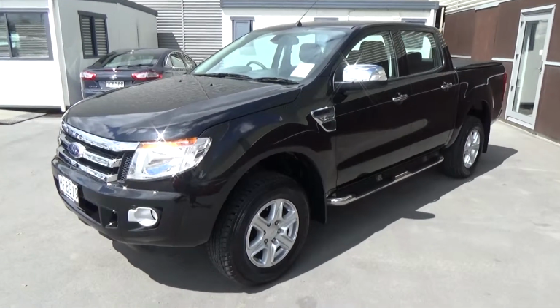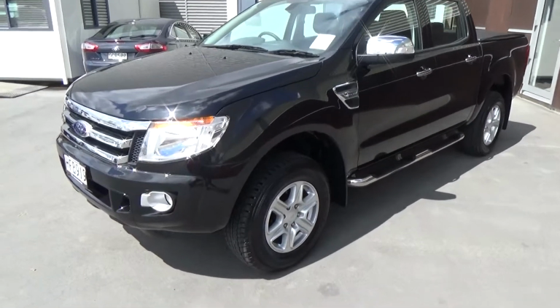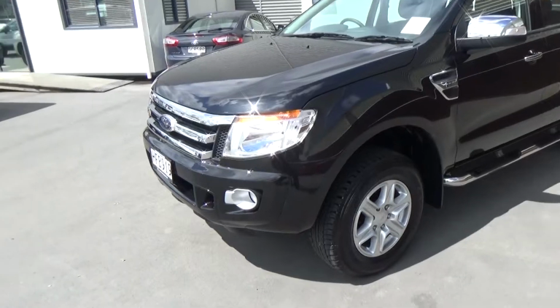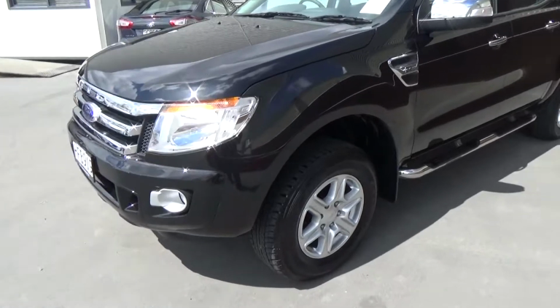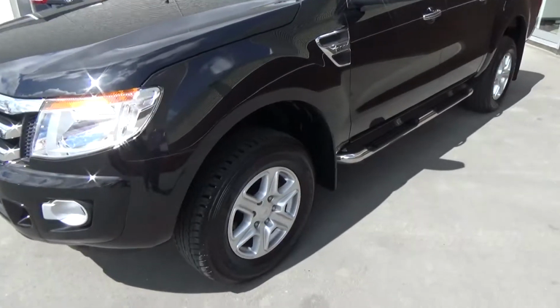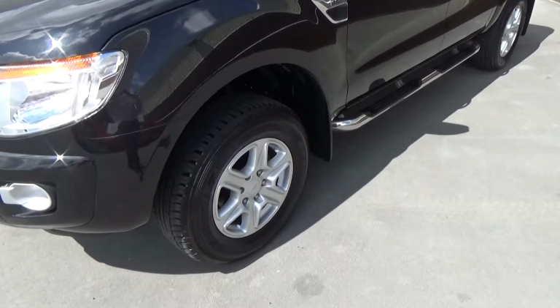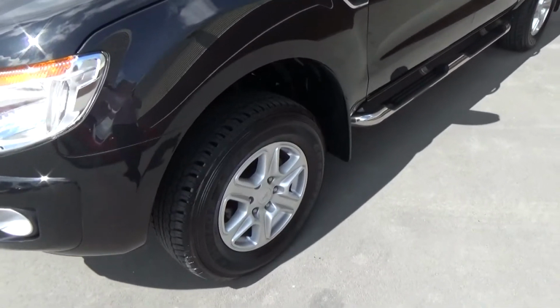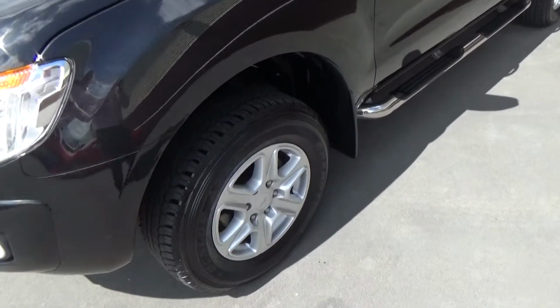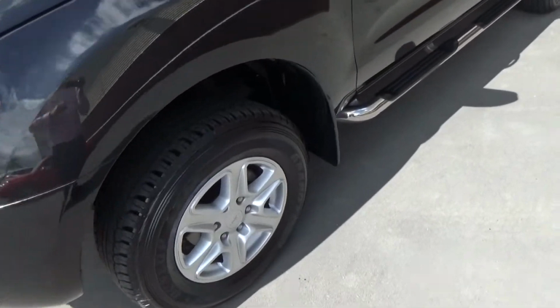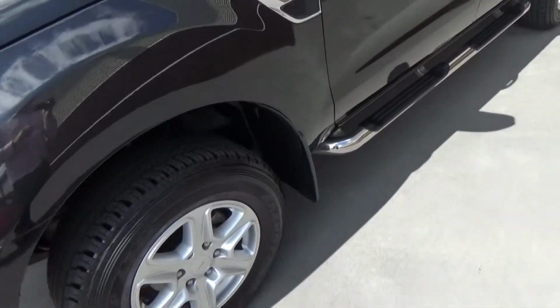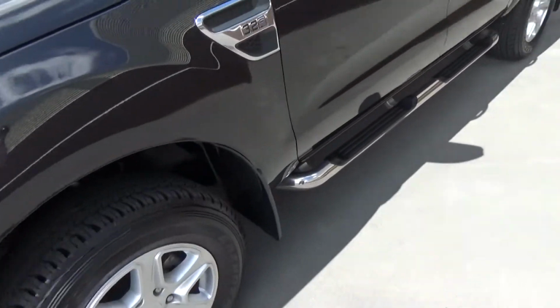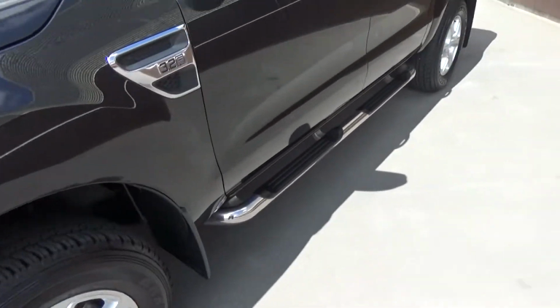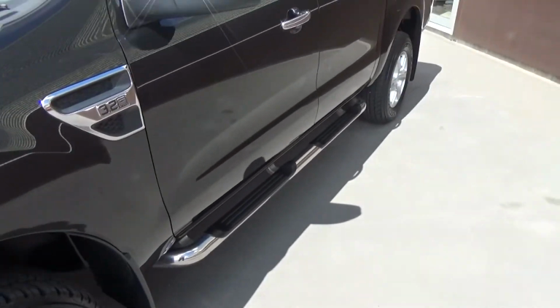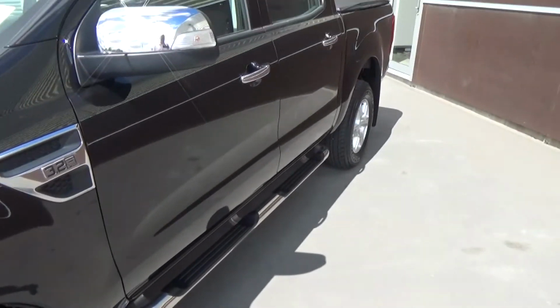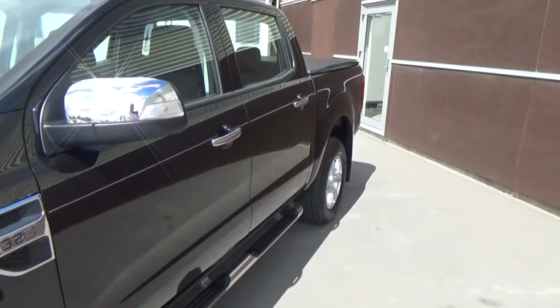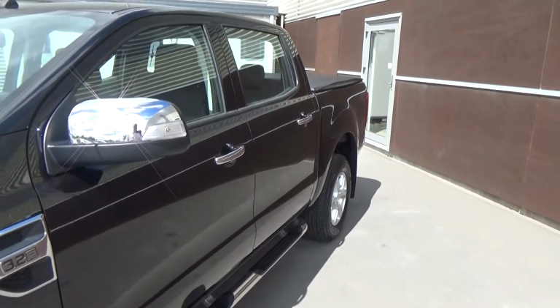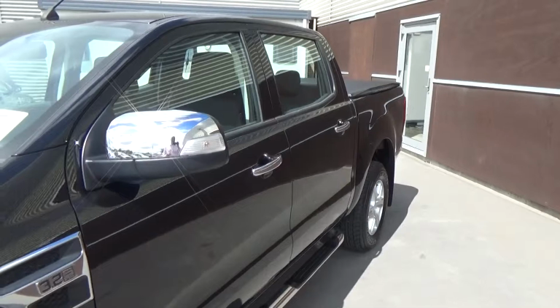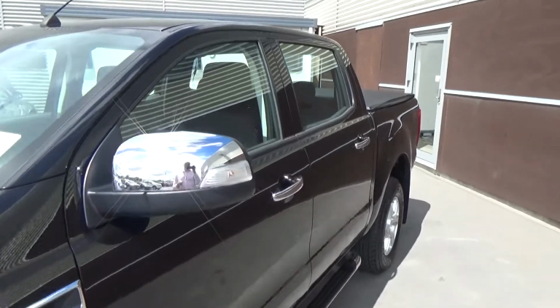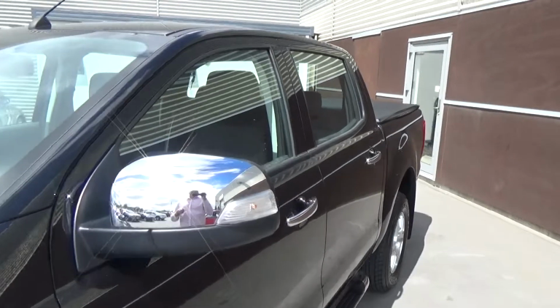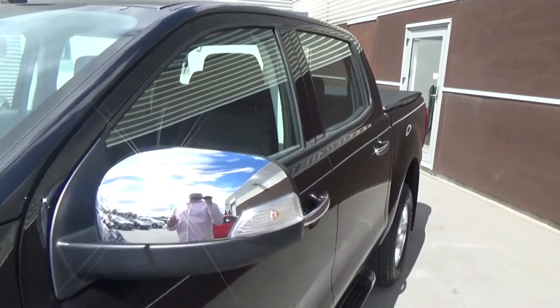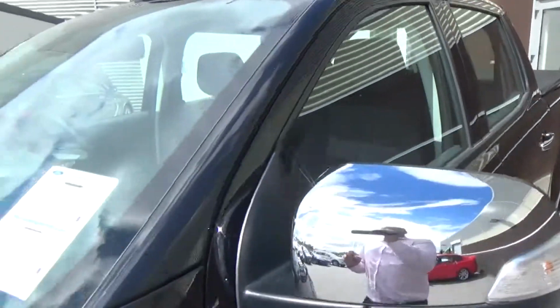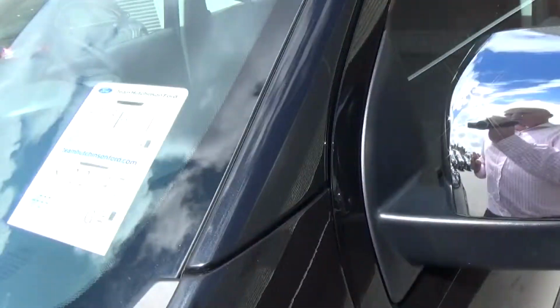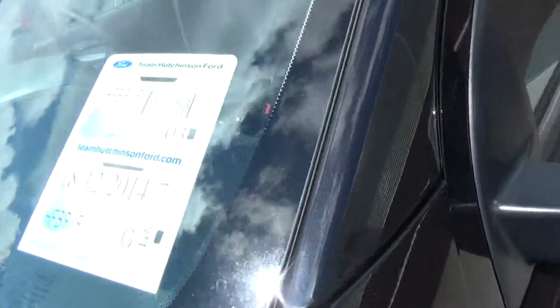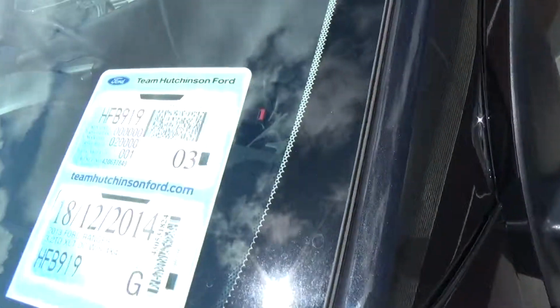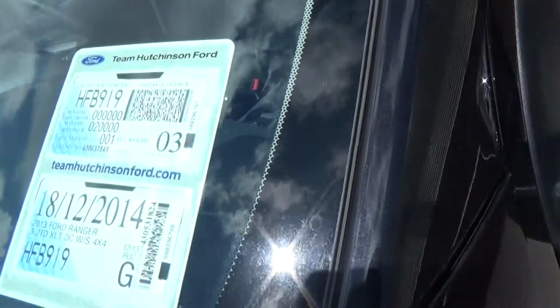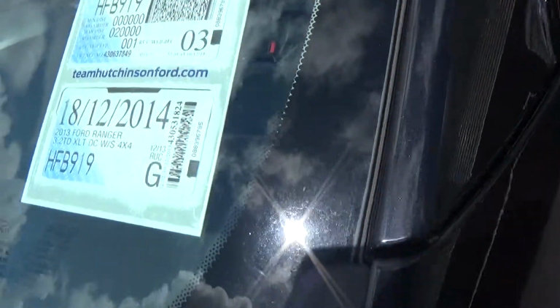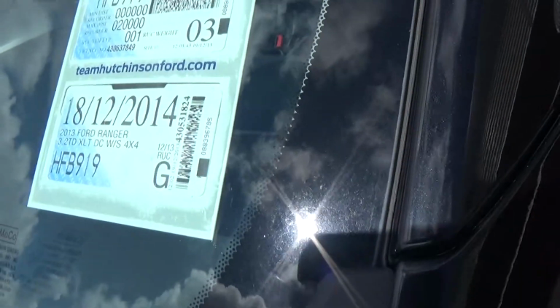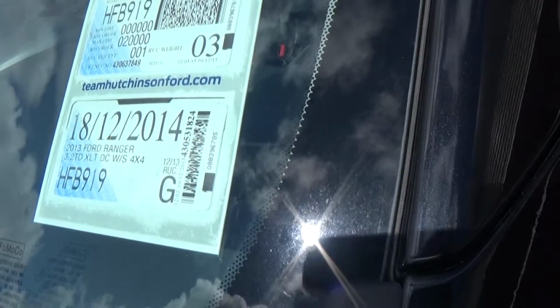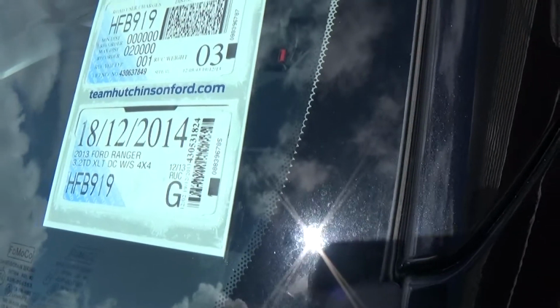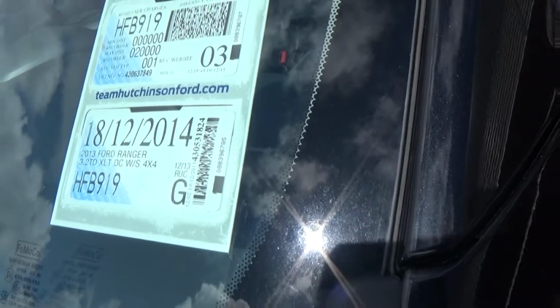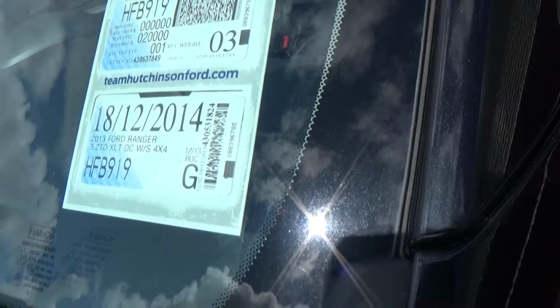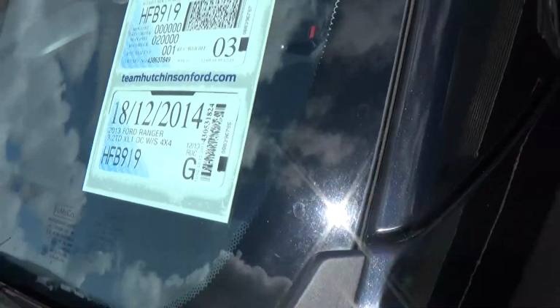The XLT has front fog lamps and factory 17 inch alloys. Chrome sidesteps are standard, with indicators in the mirror. The vehicle's first registration date was December 2013.